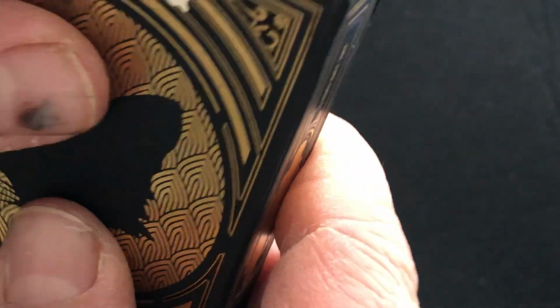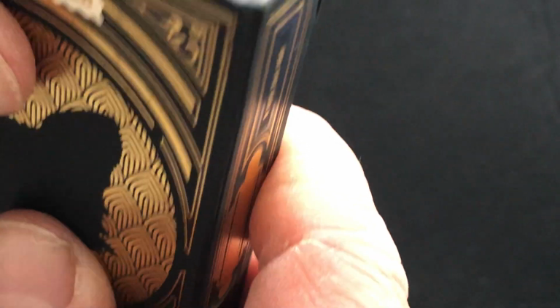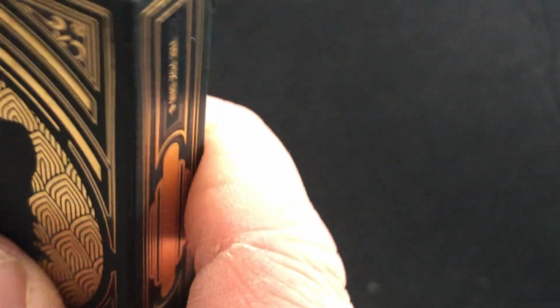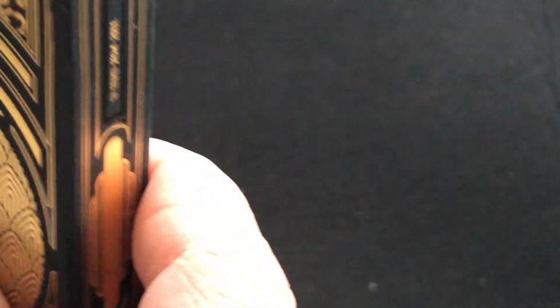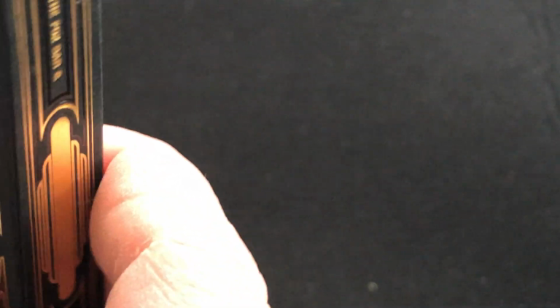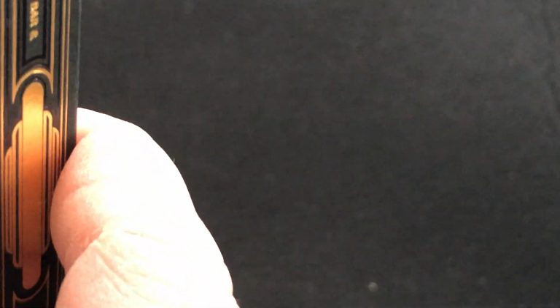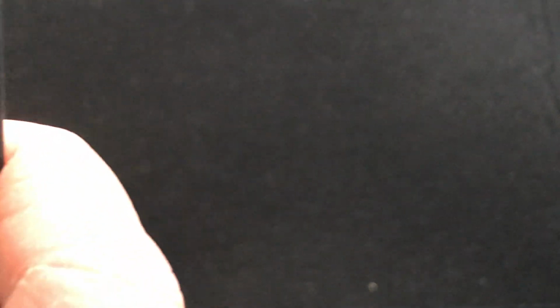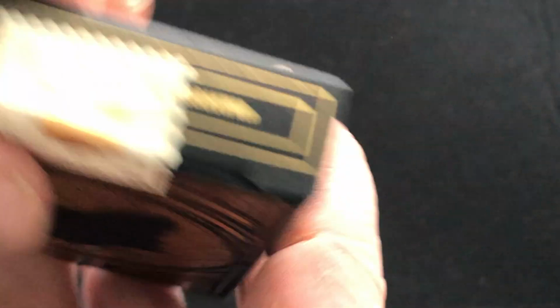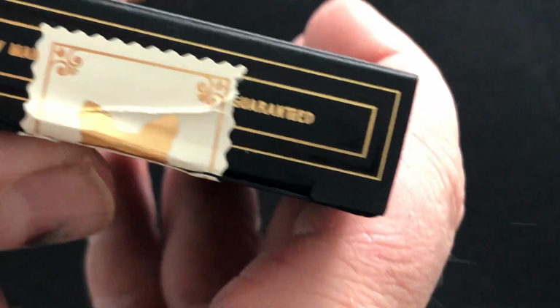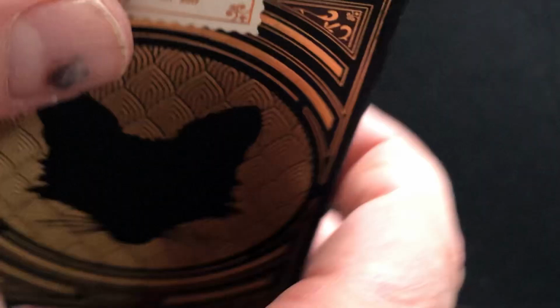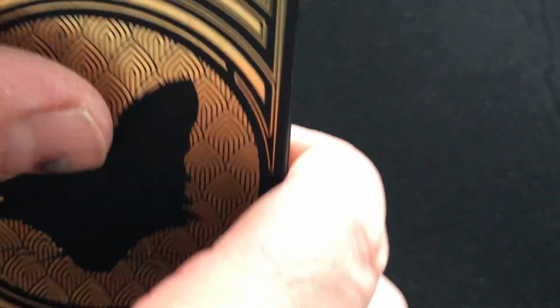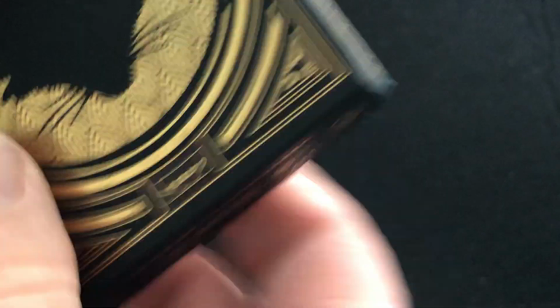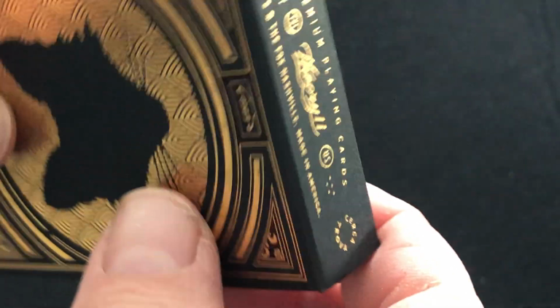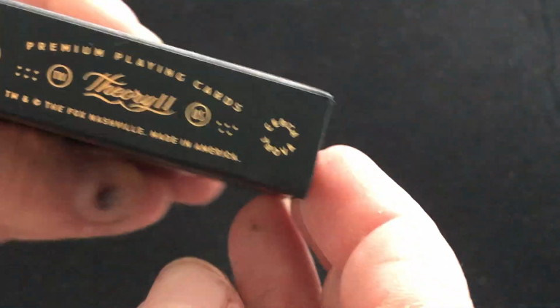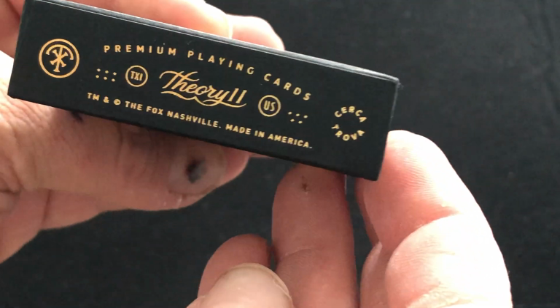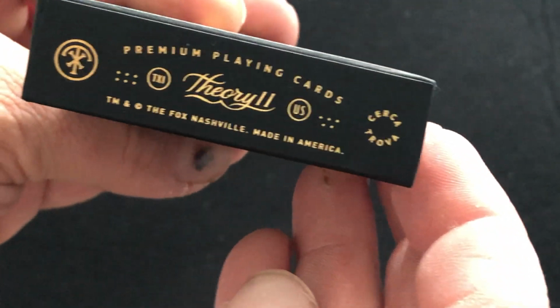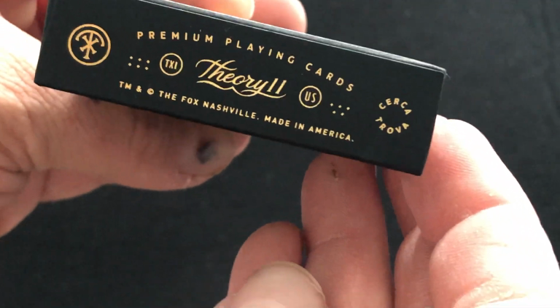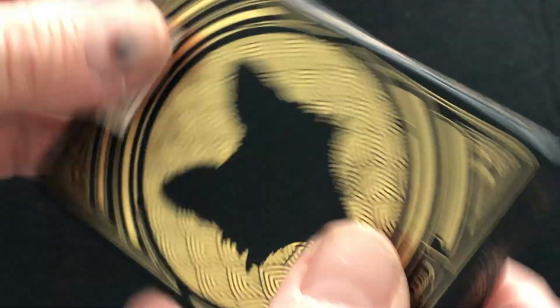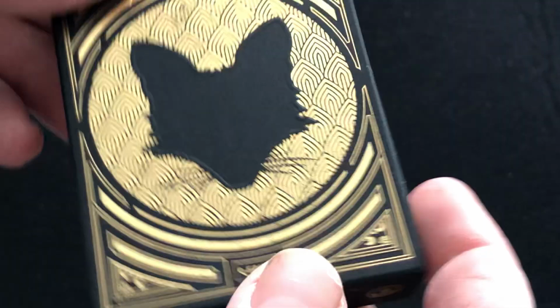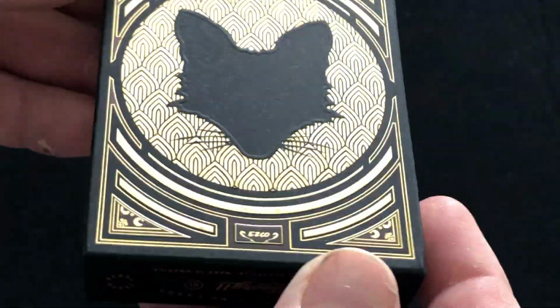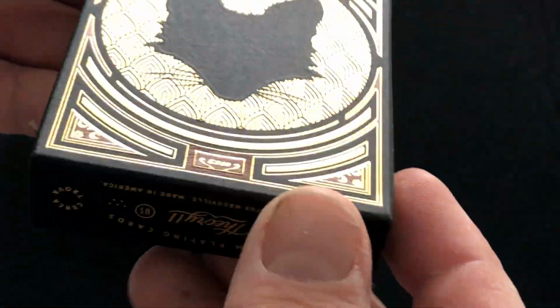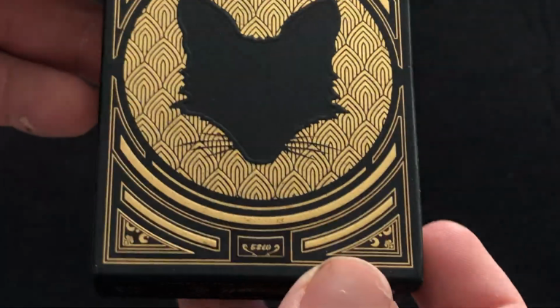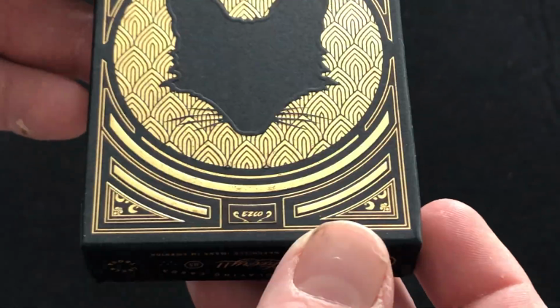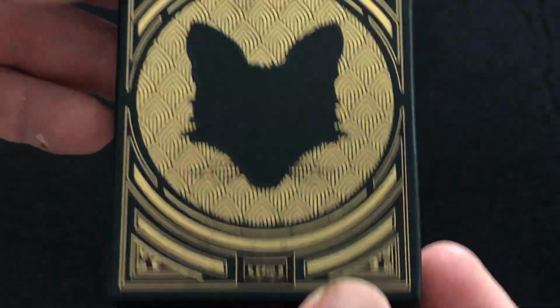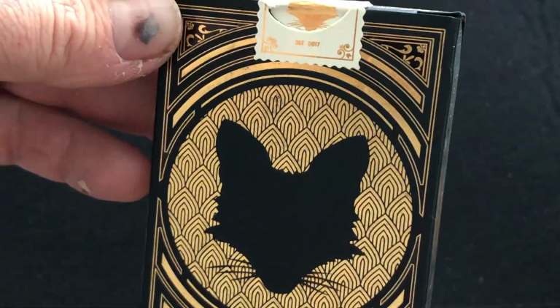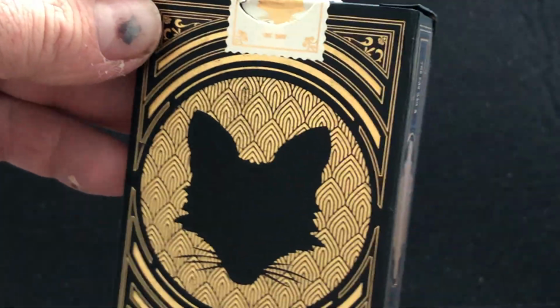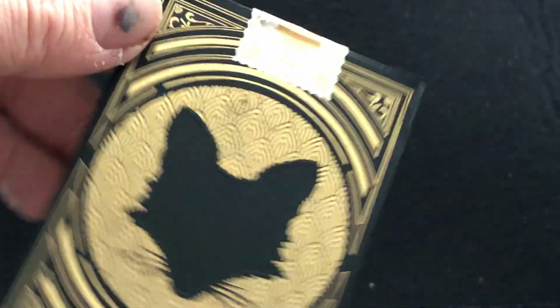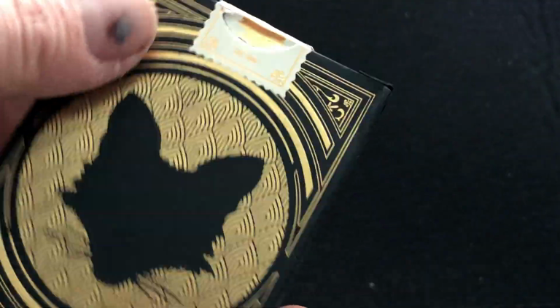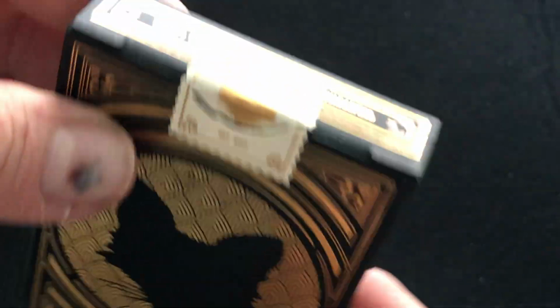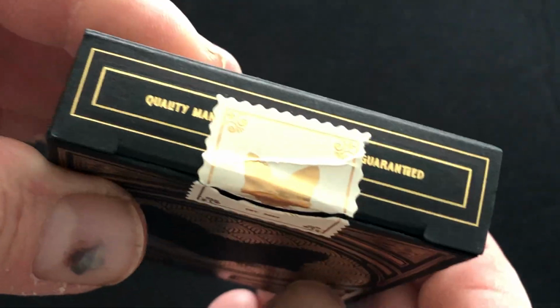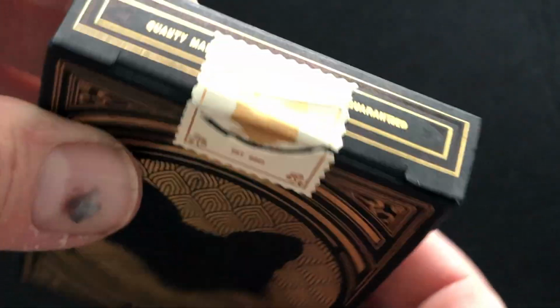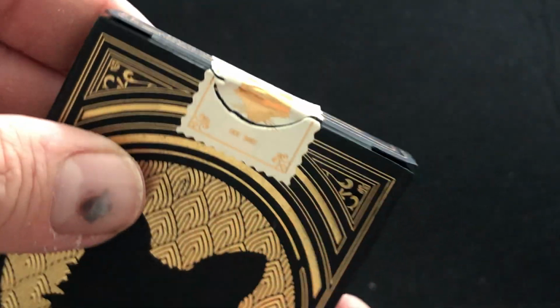The seal, unfortunately, was a little bit loose, so it's a bit messed up, but it is what it is. 311 copyright in the bottom, and in the back looks like that. Pretty cool — nice foil and embossed custom stamped seal.